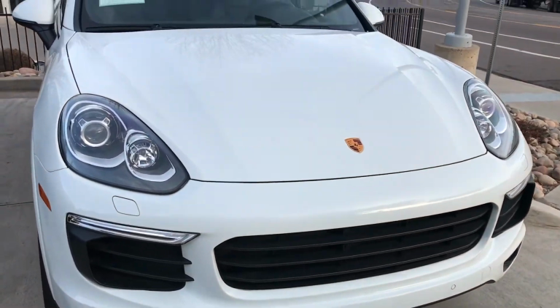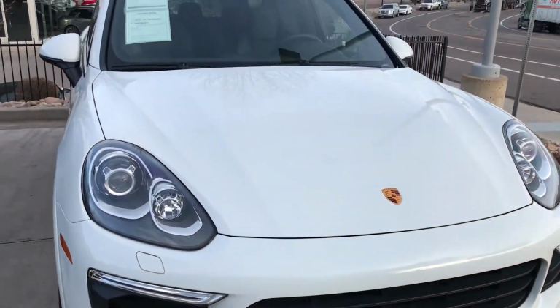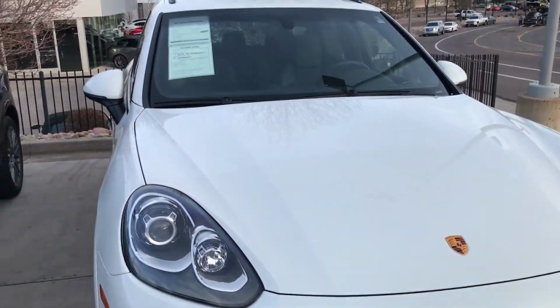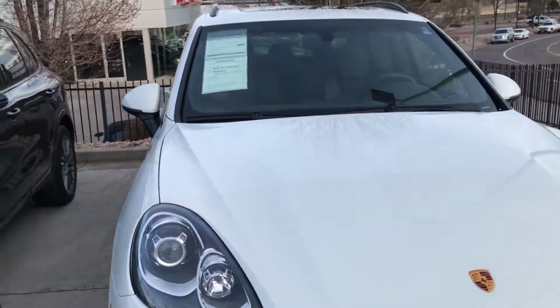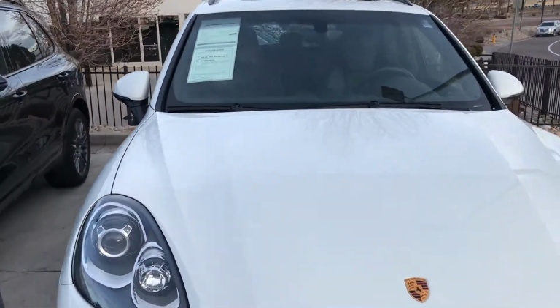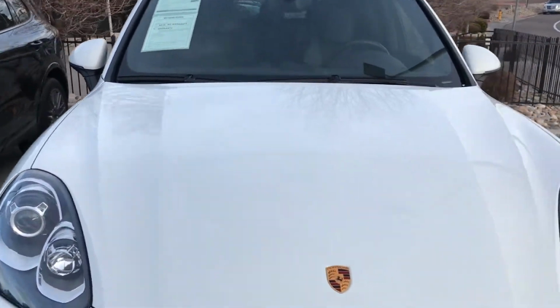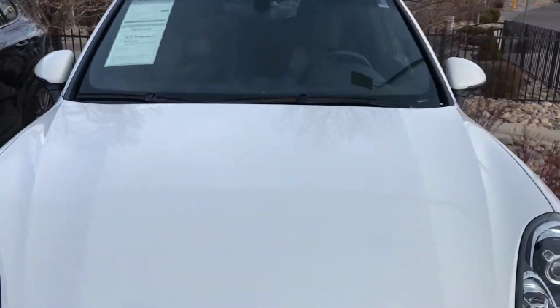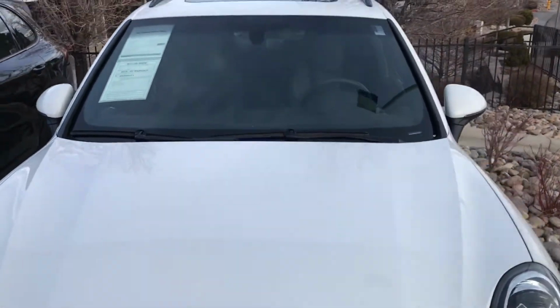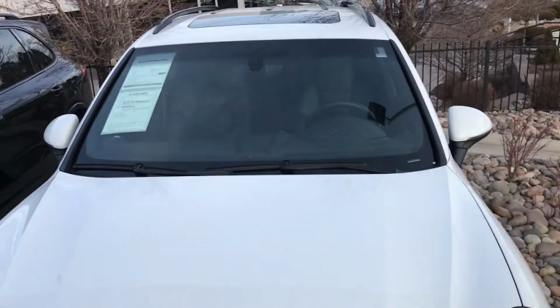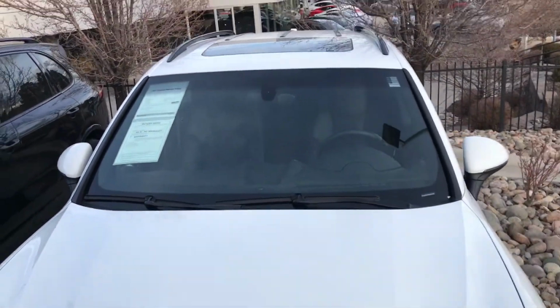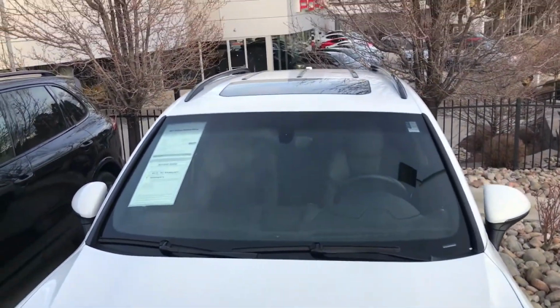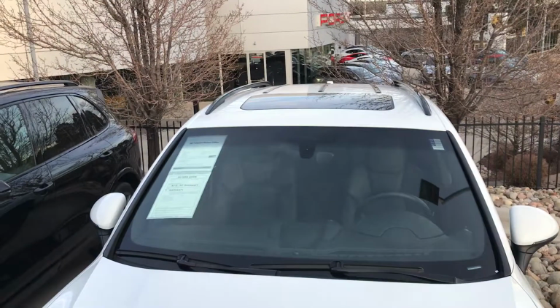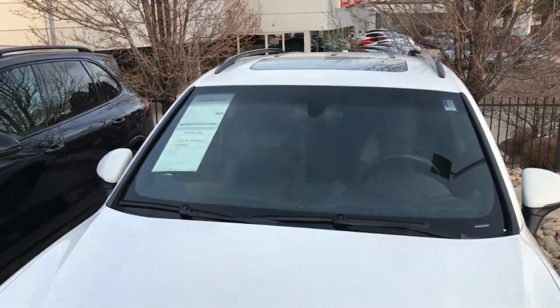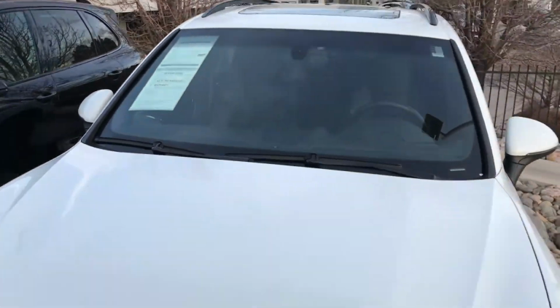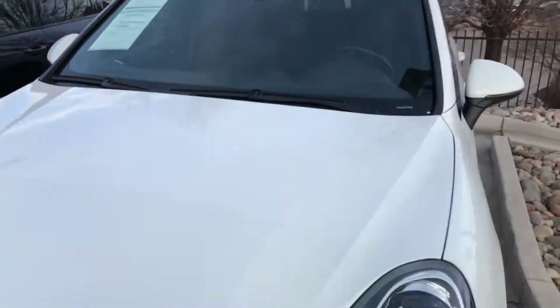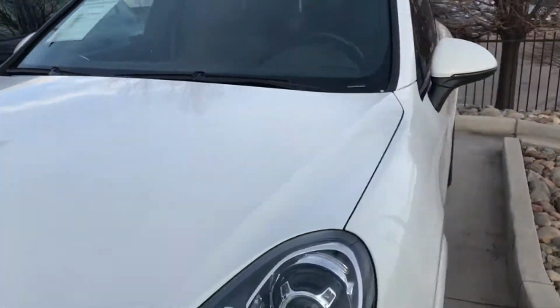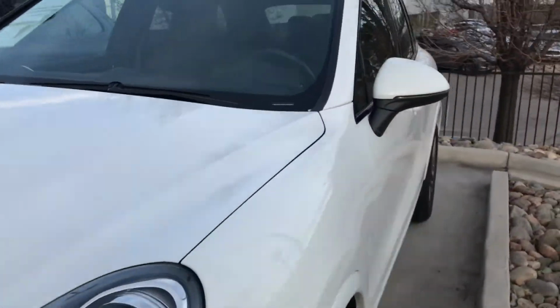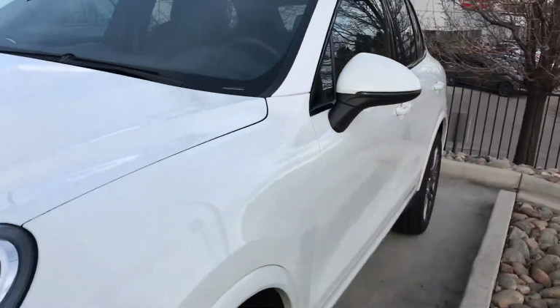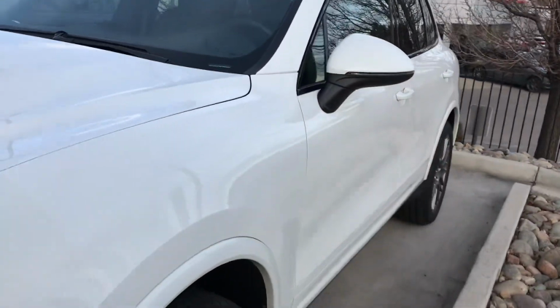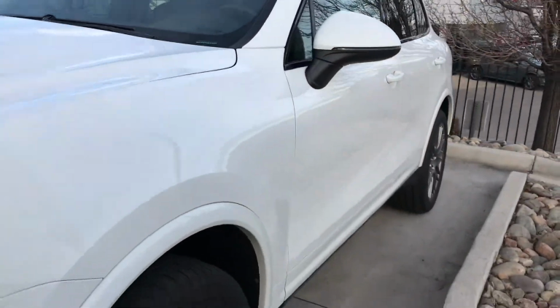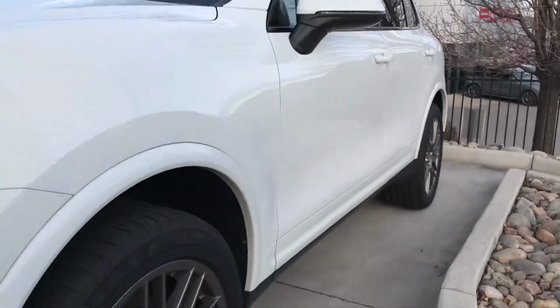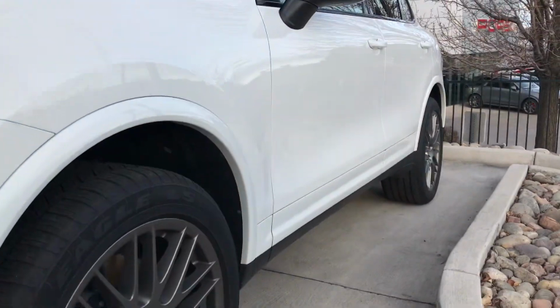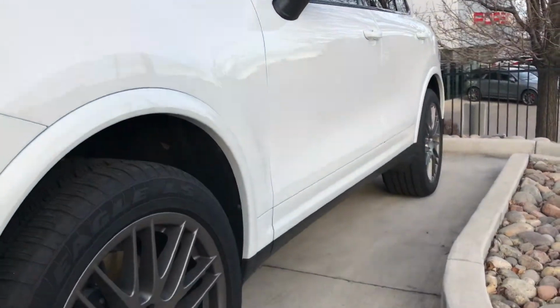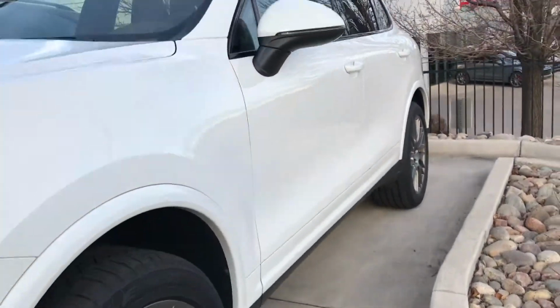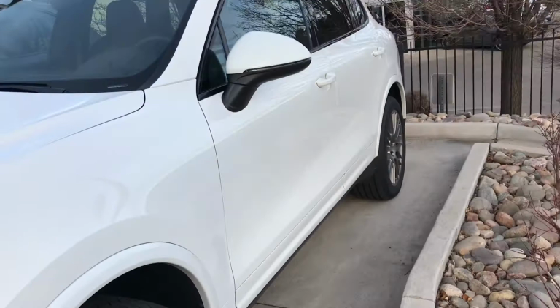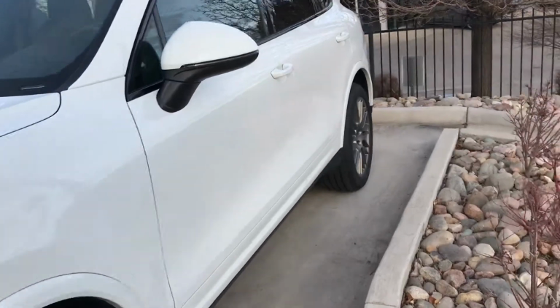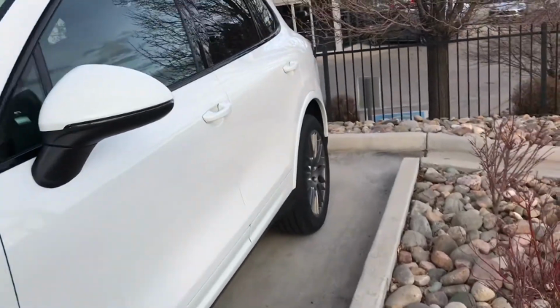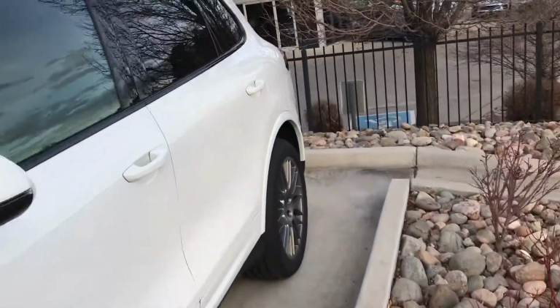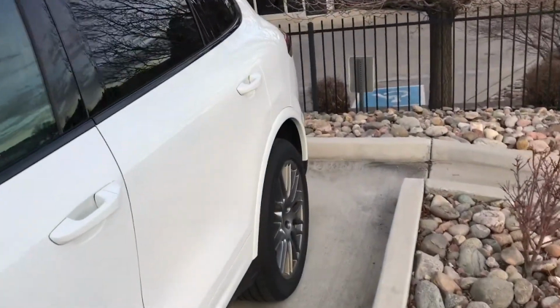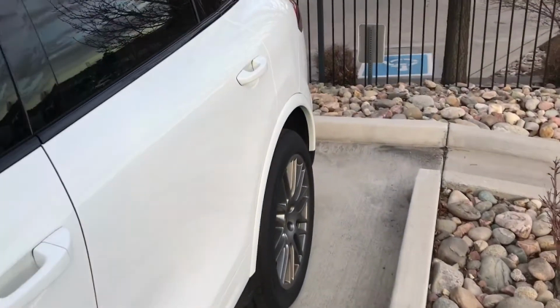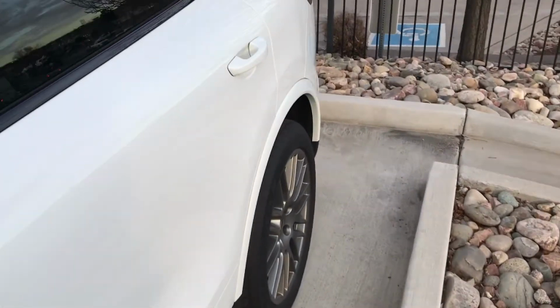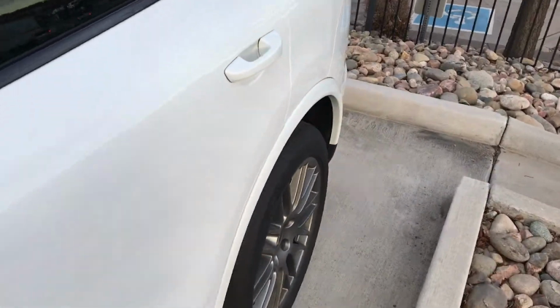Looks excellent. It's only been used by people in our service department with Porsches while their car was getting work done. See the body down this side — very clean.